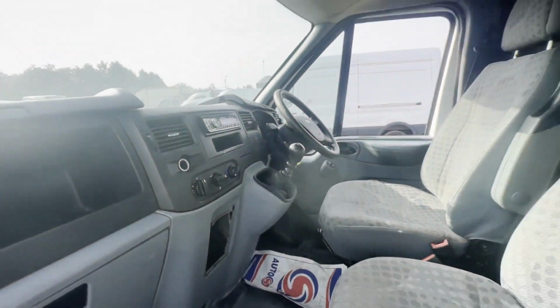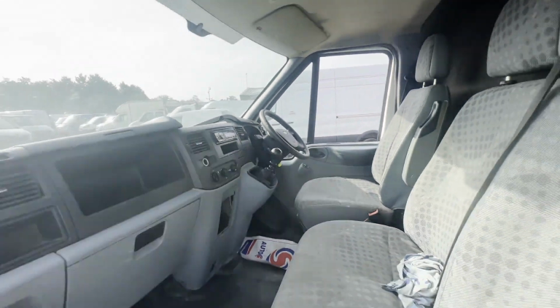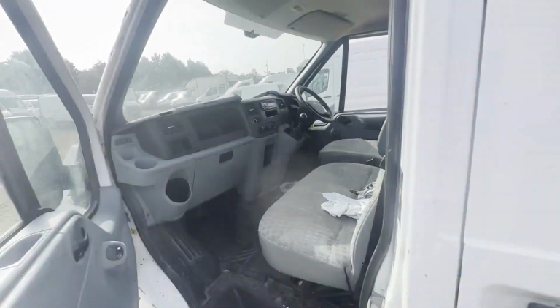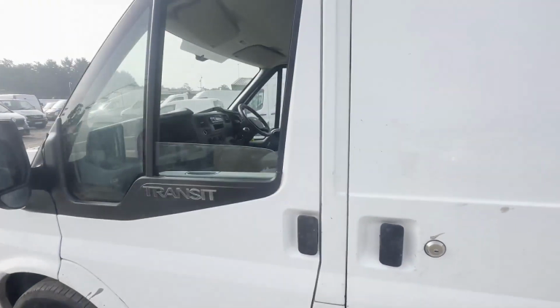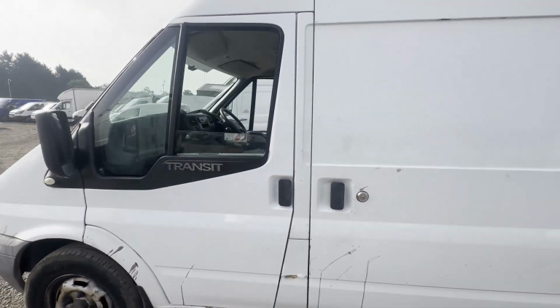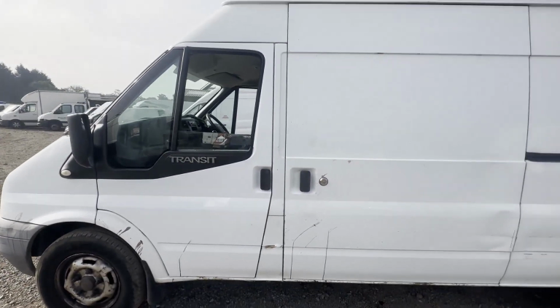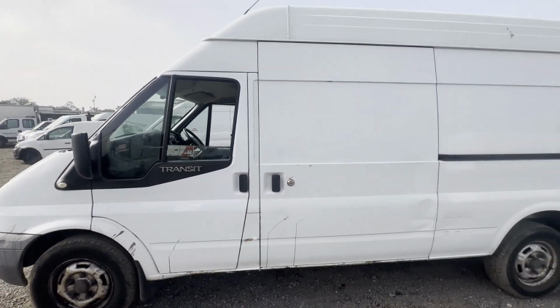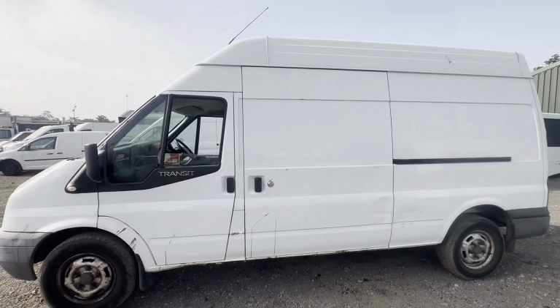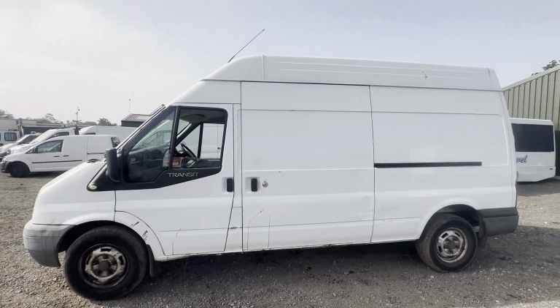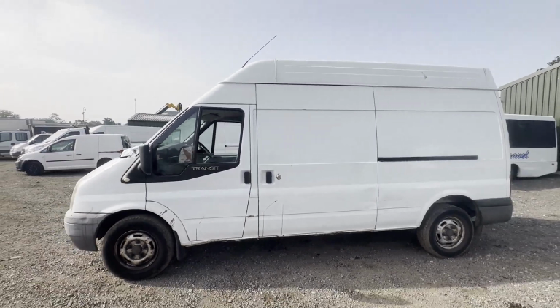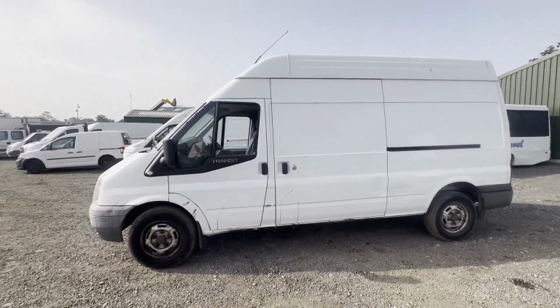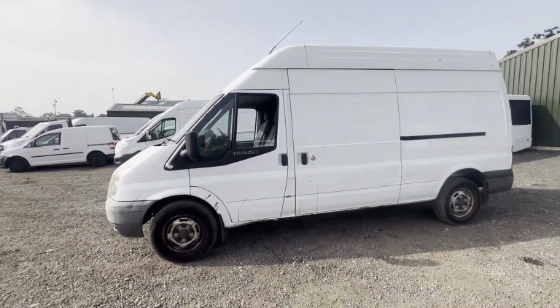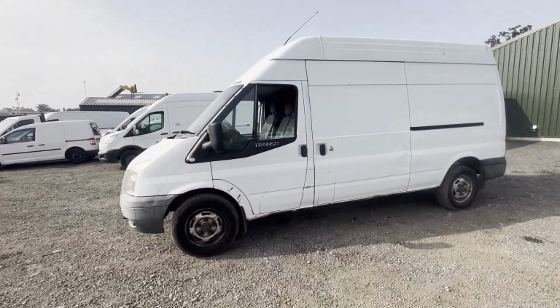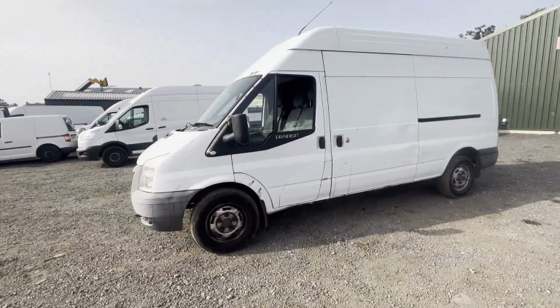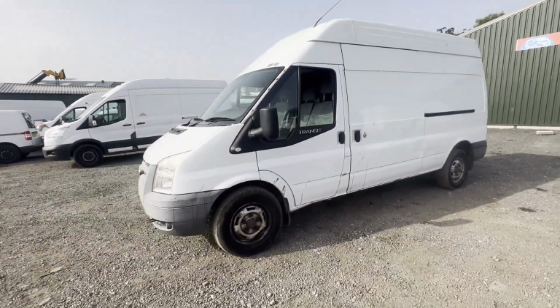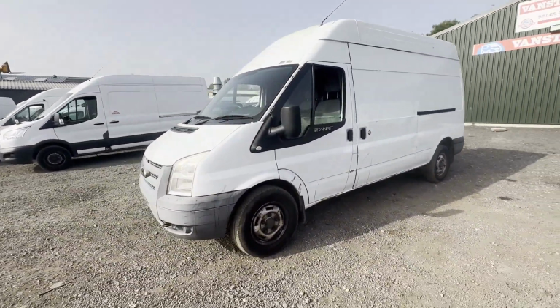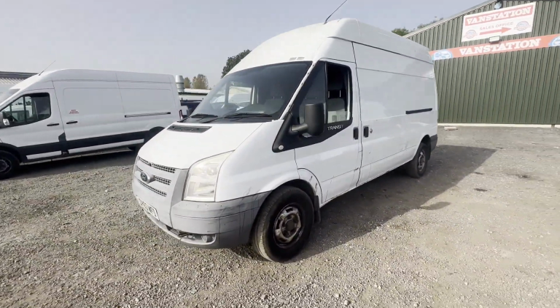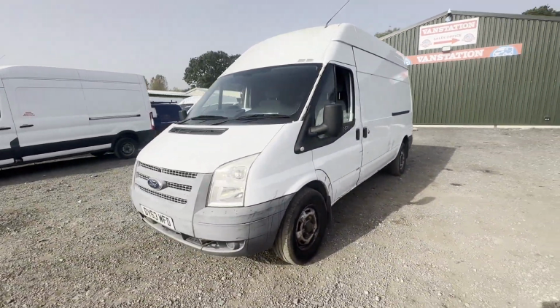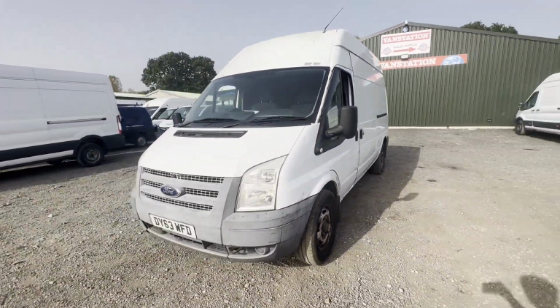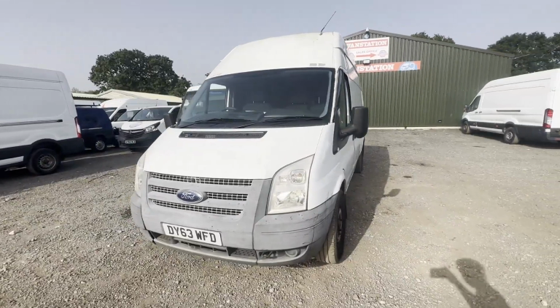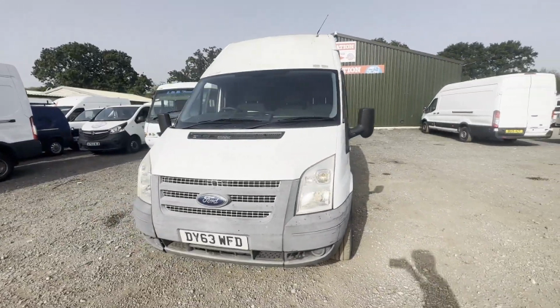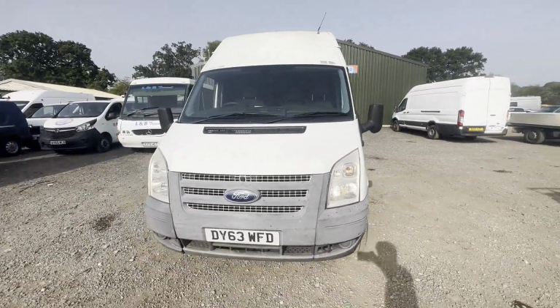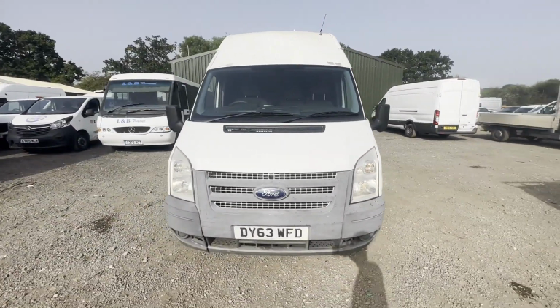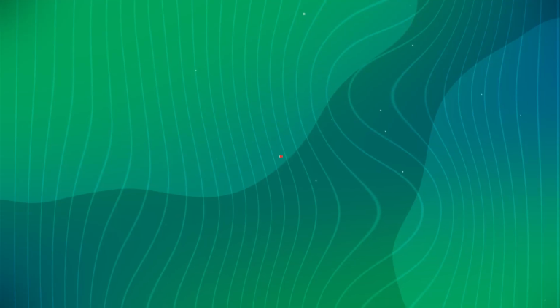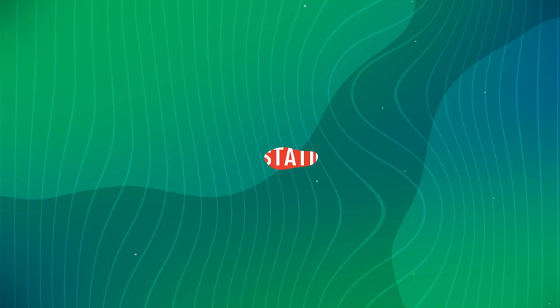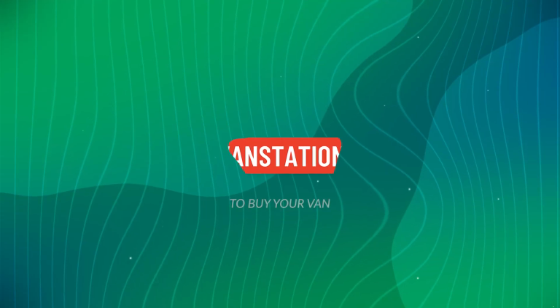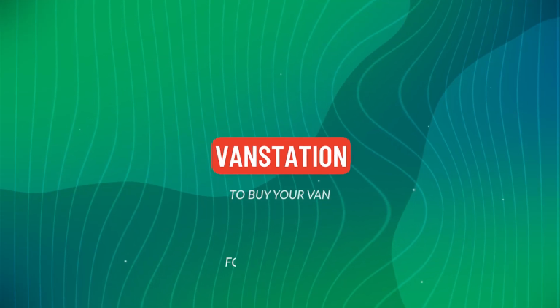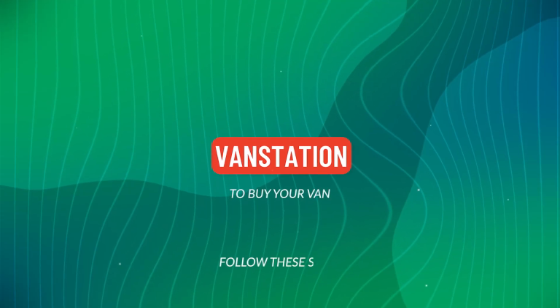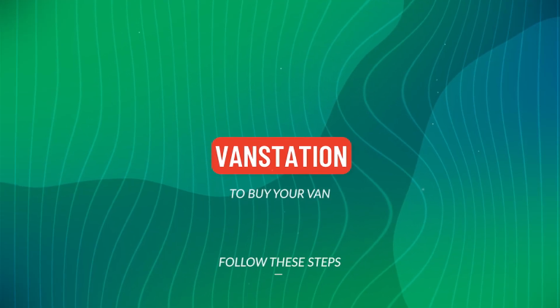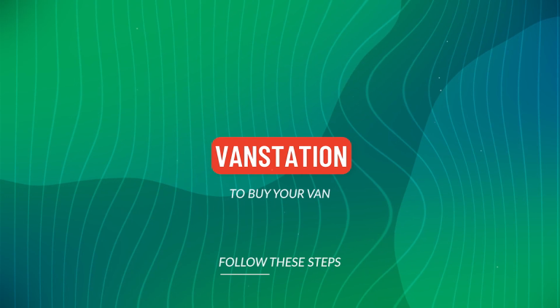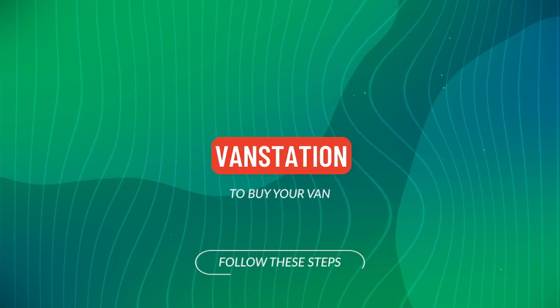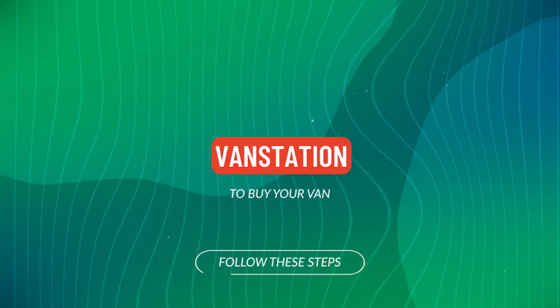HPI clear. CAP retail £4,995. Click the link in the description for pictures and more info. Alternatively, call or WhatsApp us on 074...